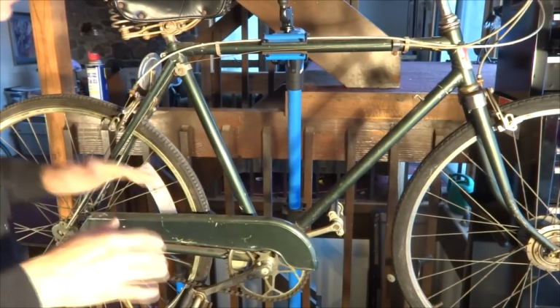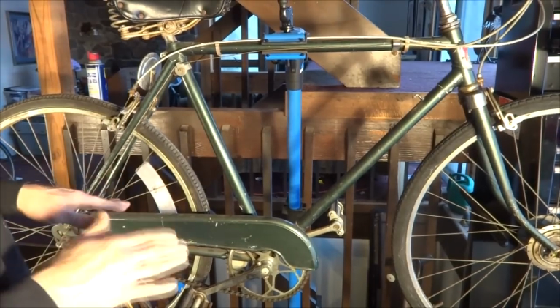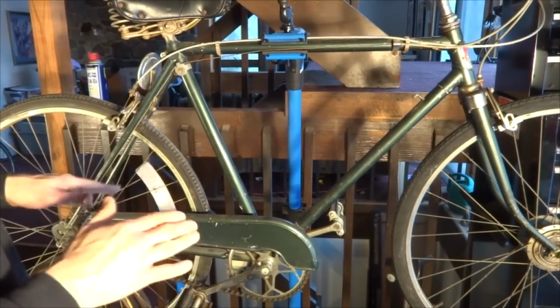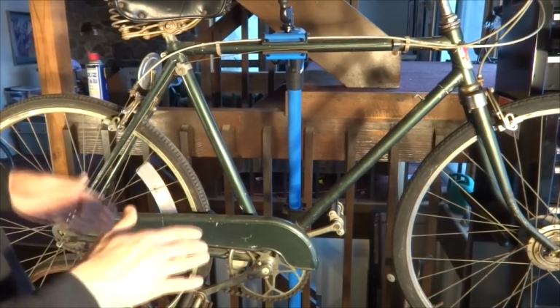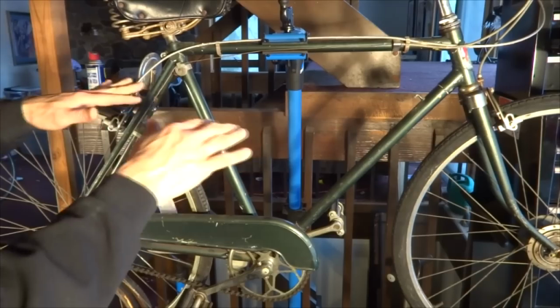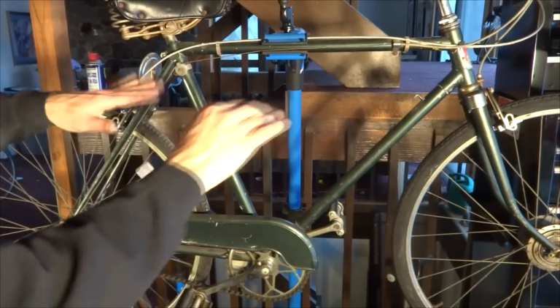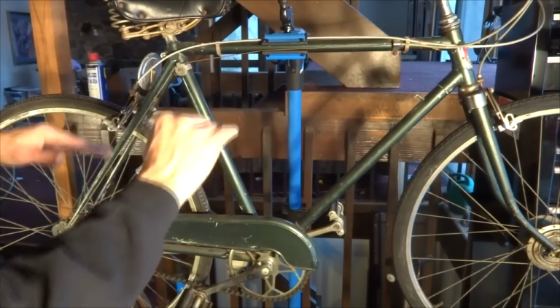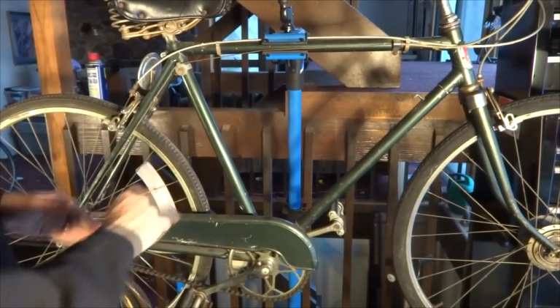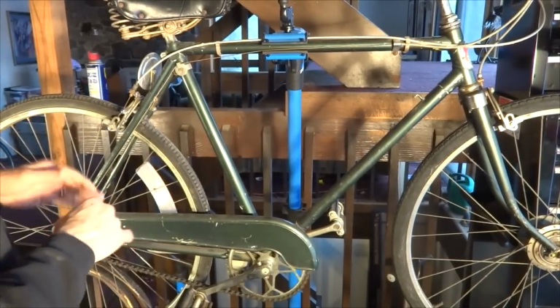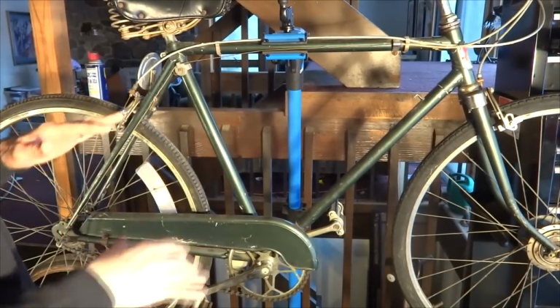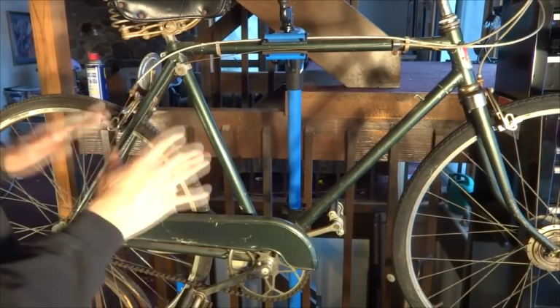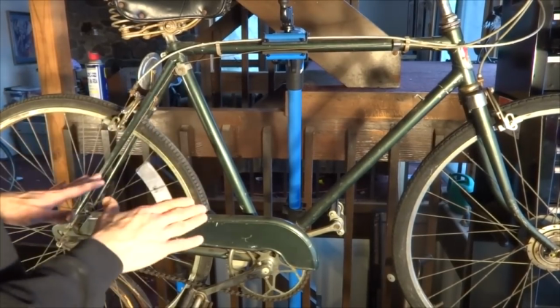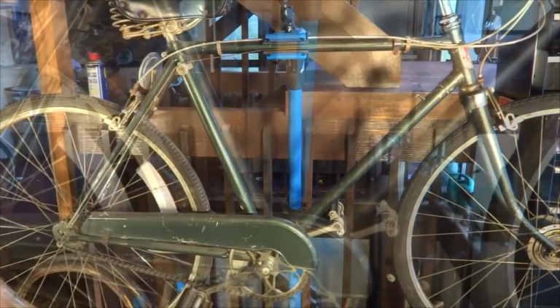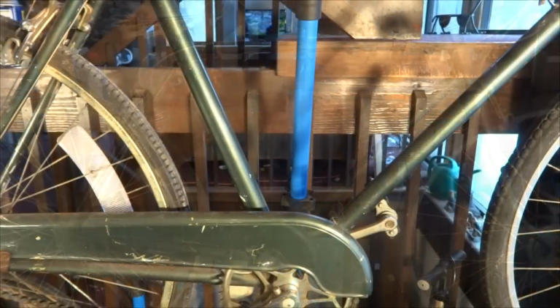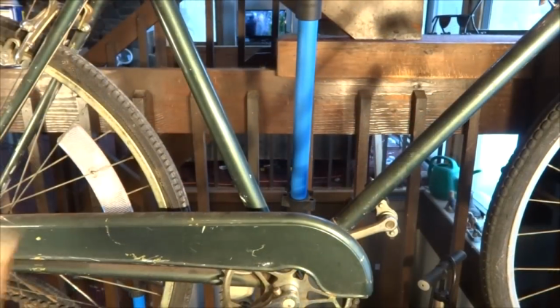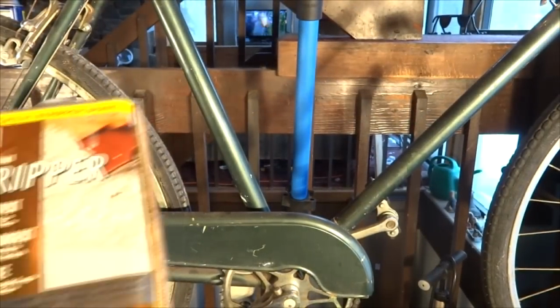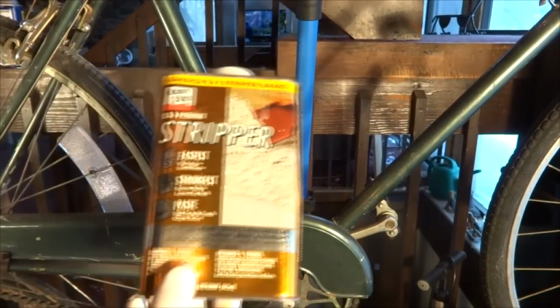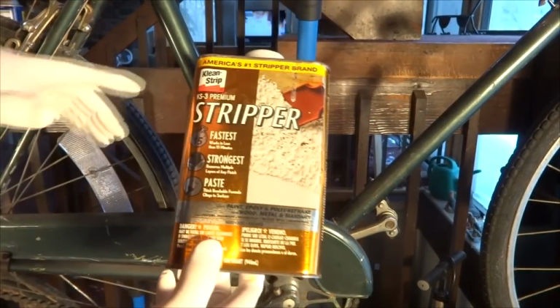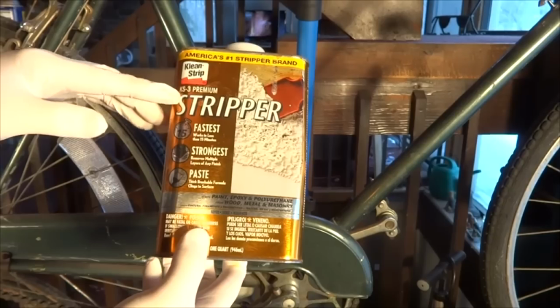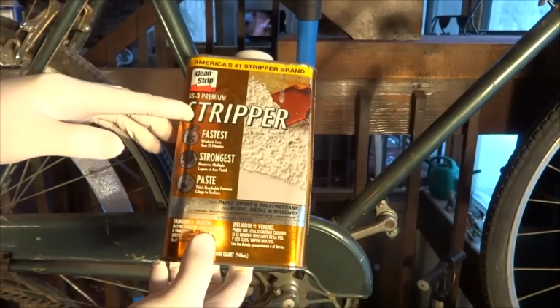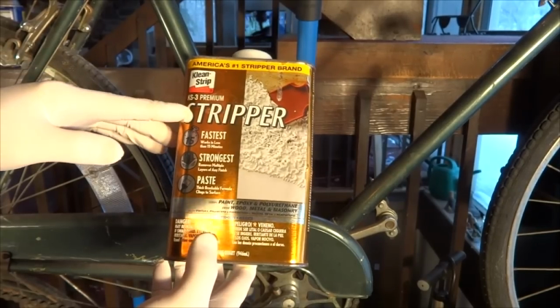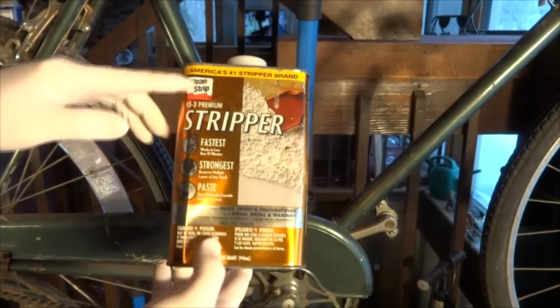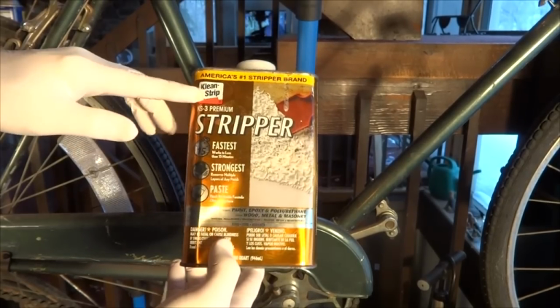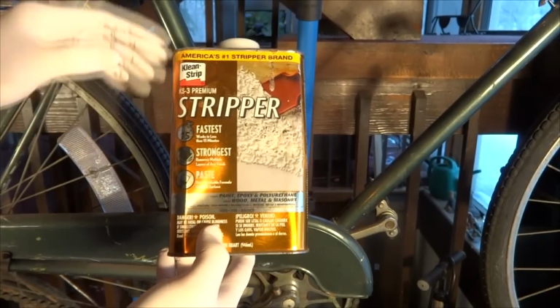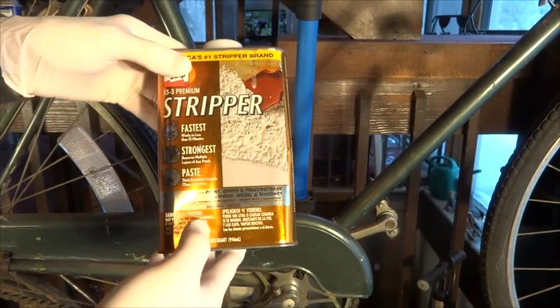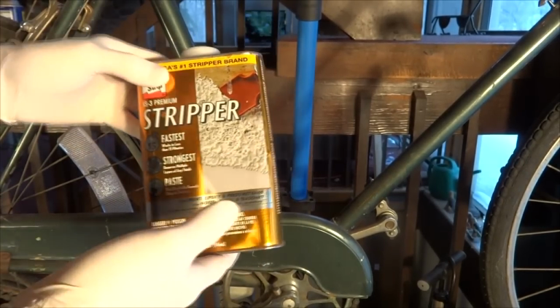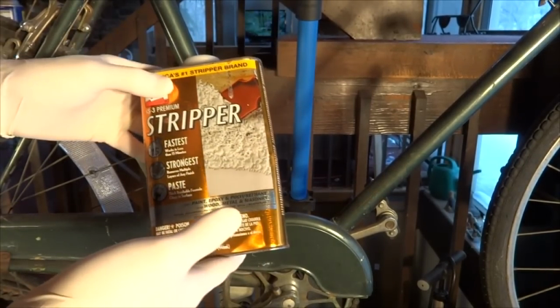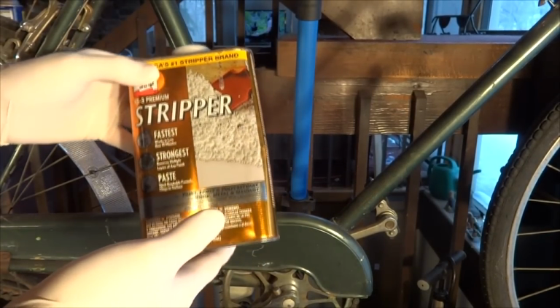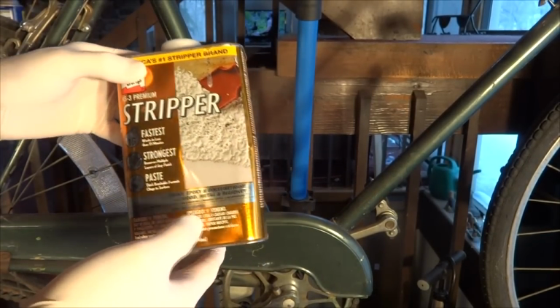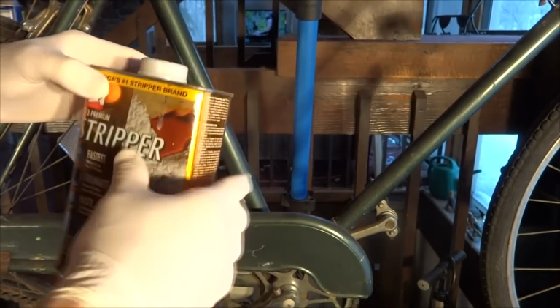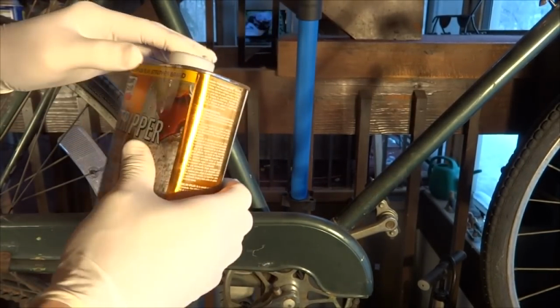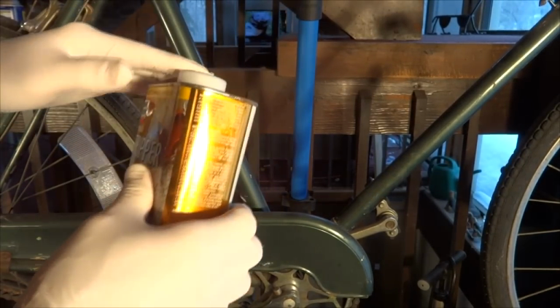I'm going to show you how to remove paint in layers to get down to the original paint. What I'm going to be using is a chemical stripper called Clean Strip. I bought this at the local hardware store and it's sort of a gel.